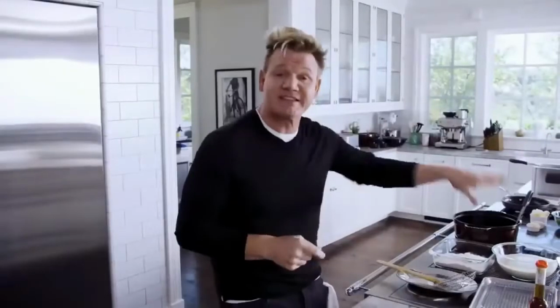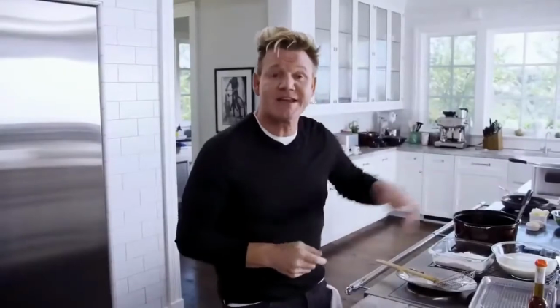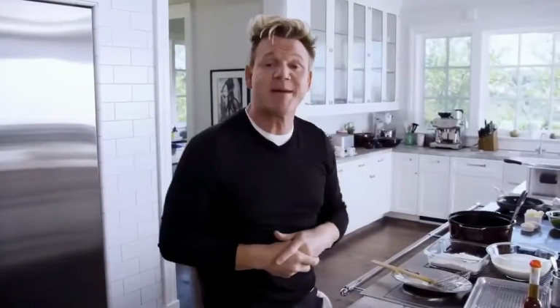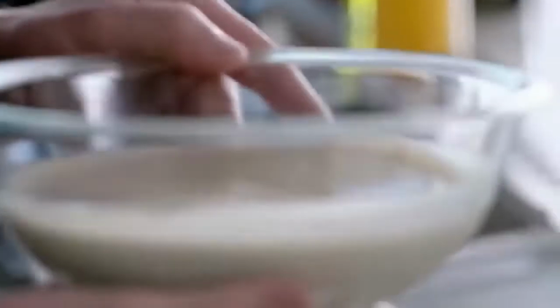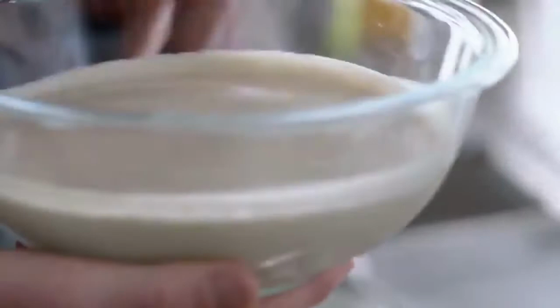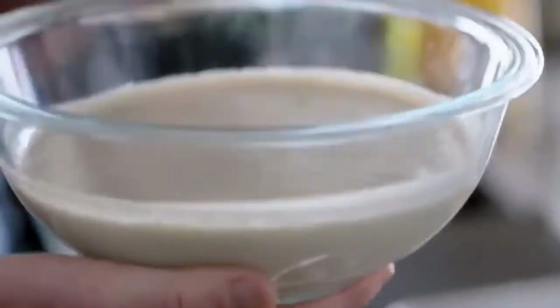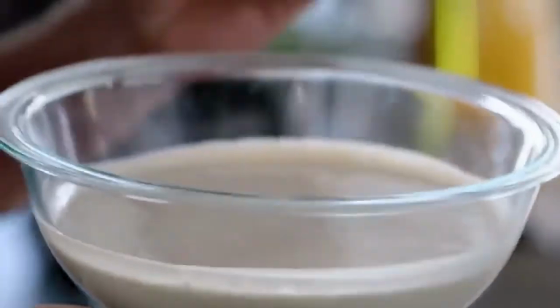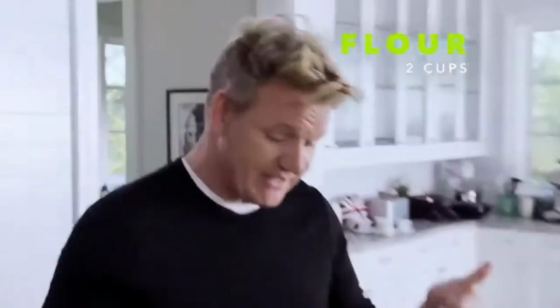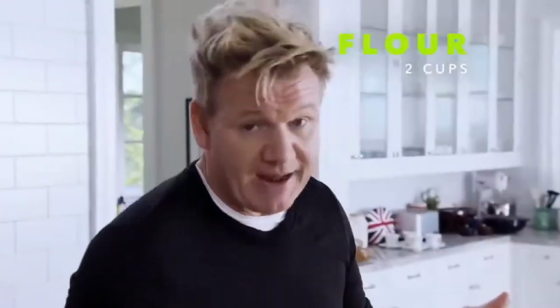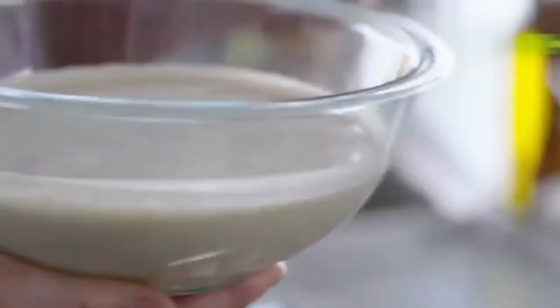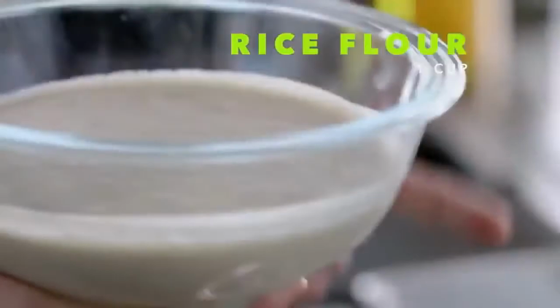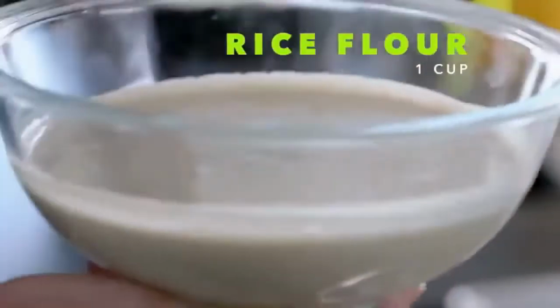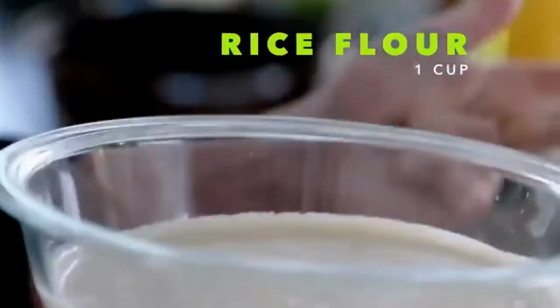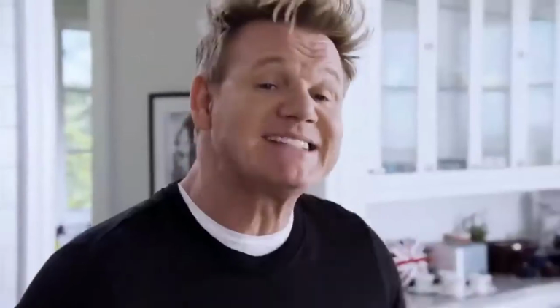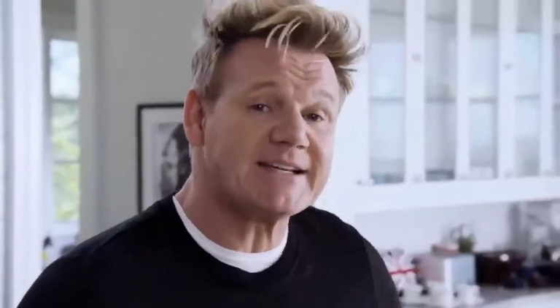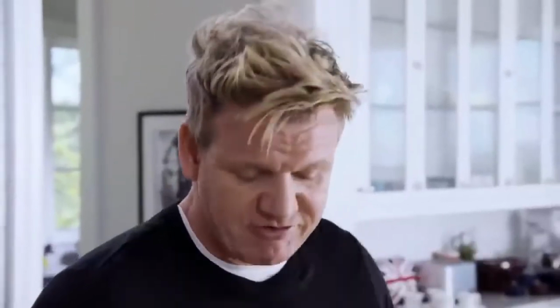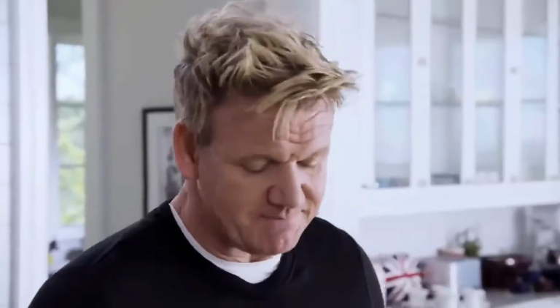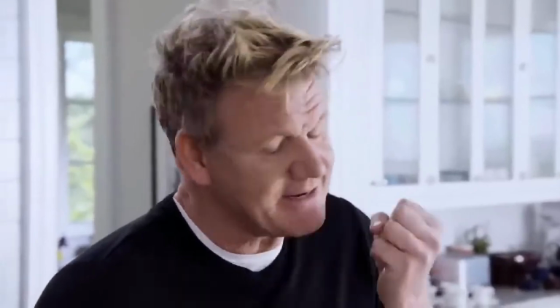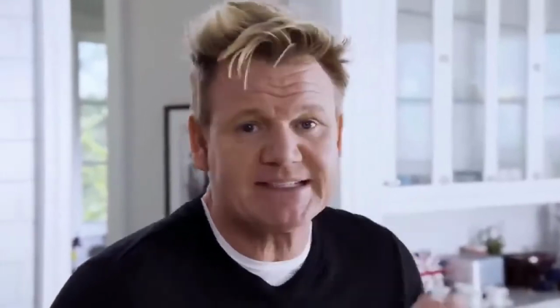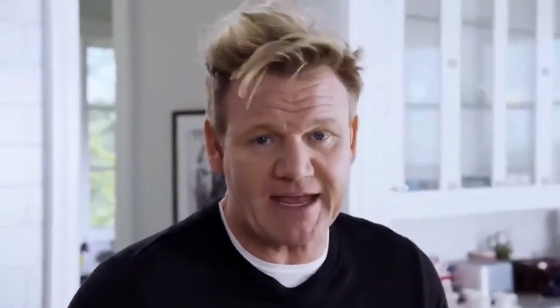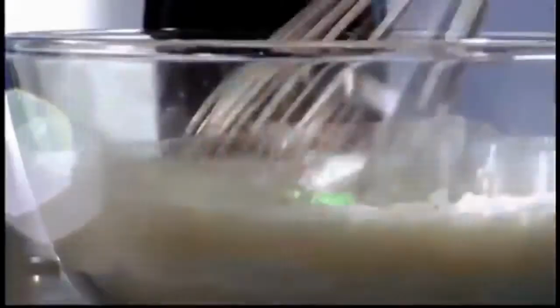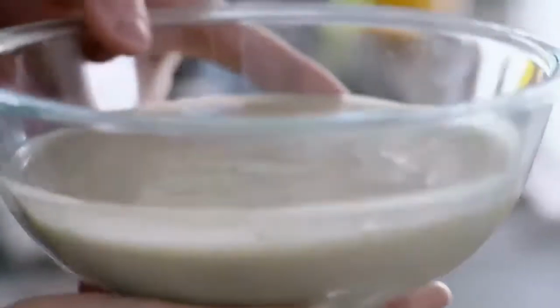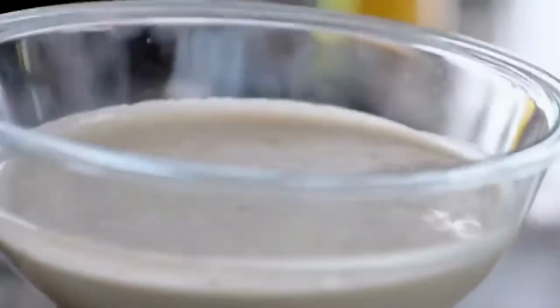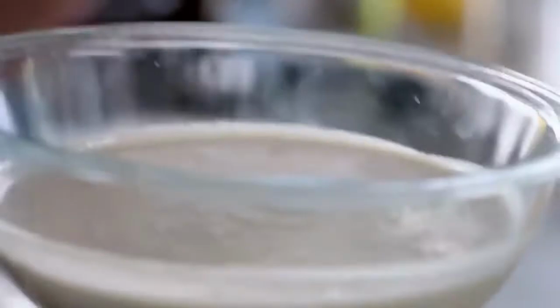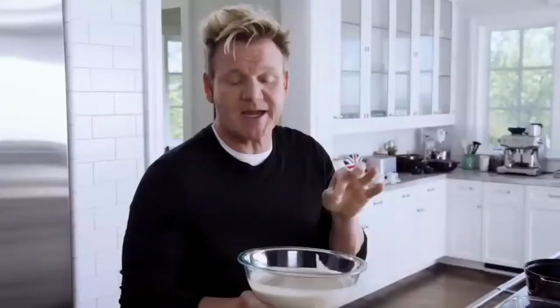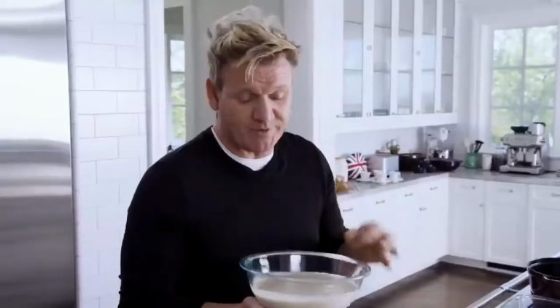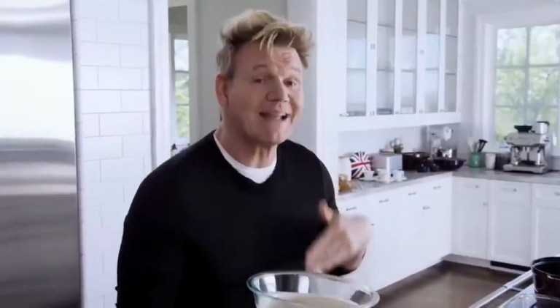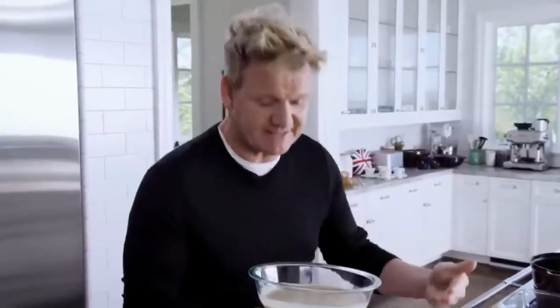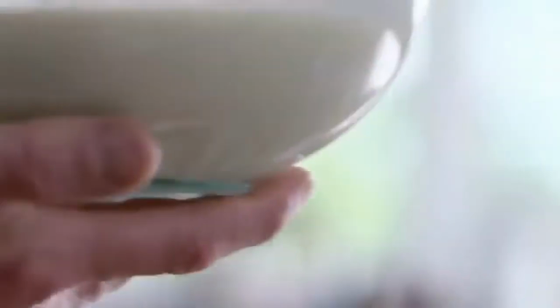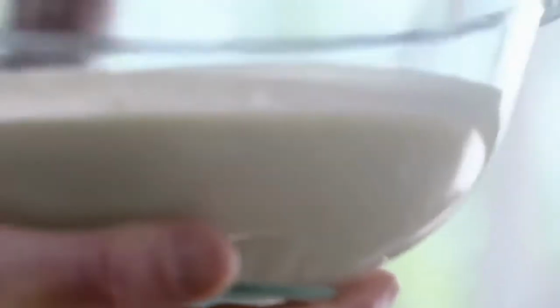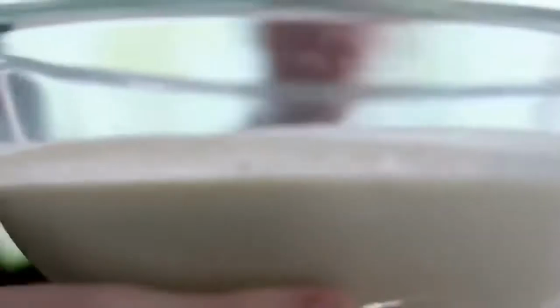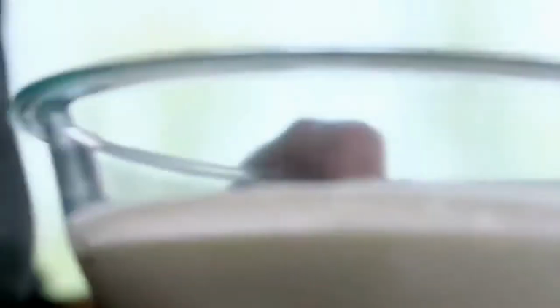But the secret is in the batter. This is a beer batter: double zero flour, eggs, and beer. It makes it lighter, crispier, and it's an amazing flavor. The secret is to make that batter the night before. The more you can let it rest, it becomes so crispy.